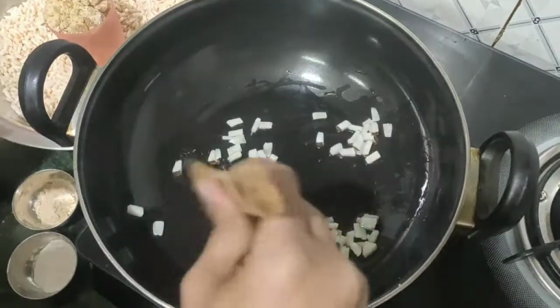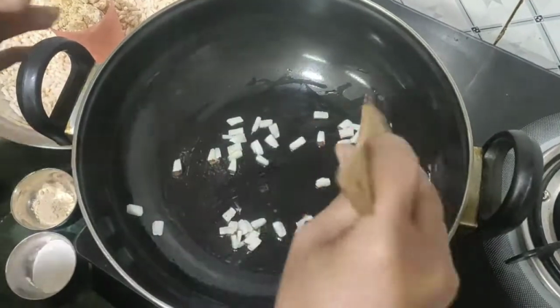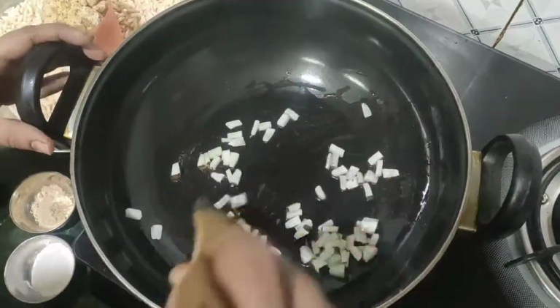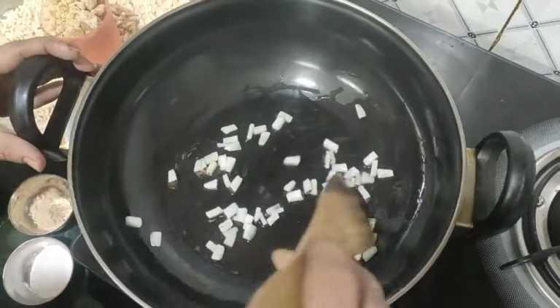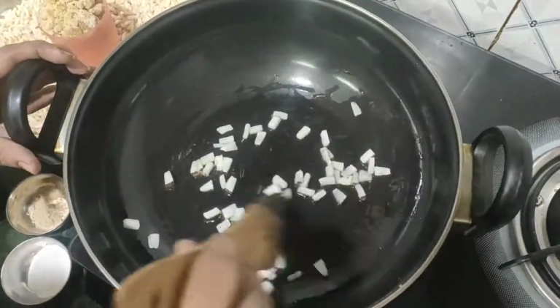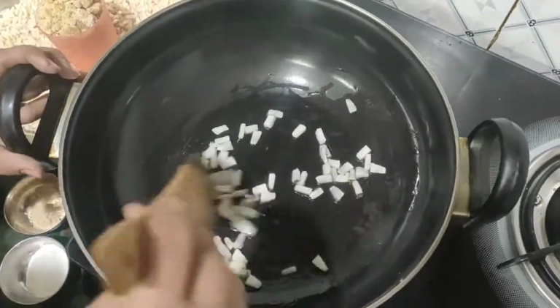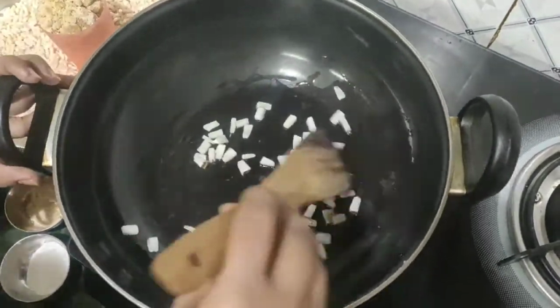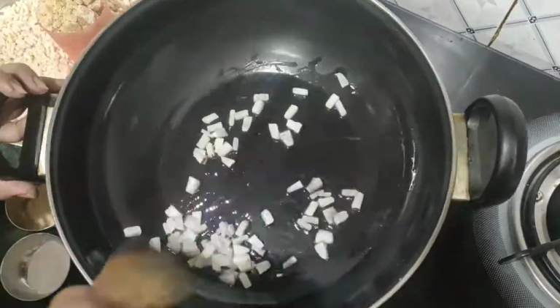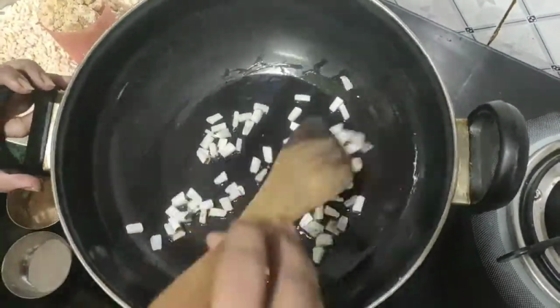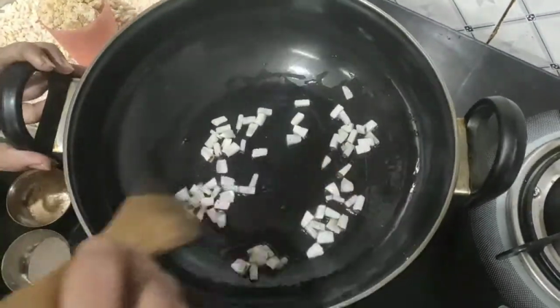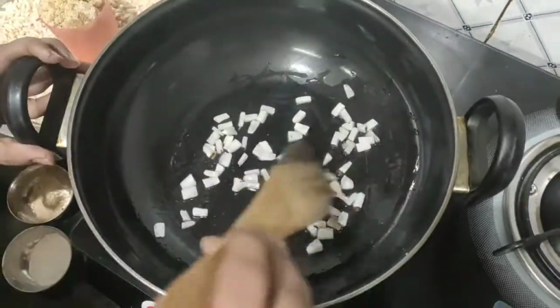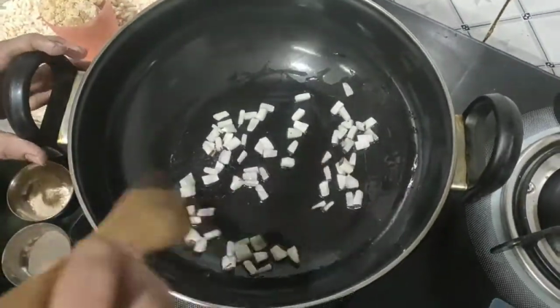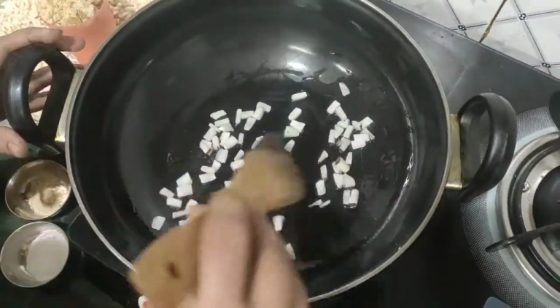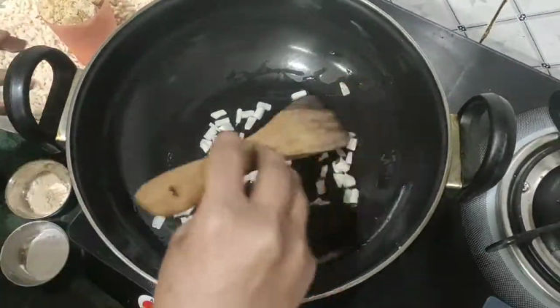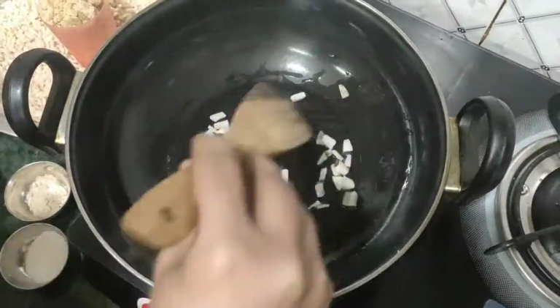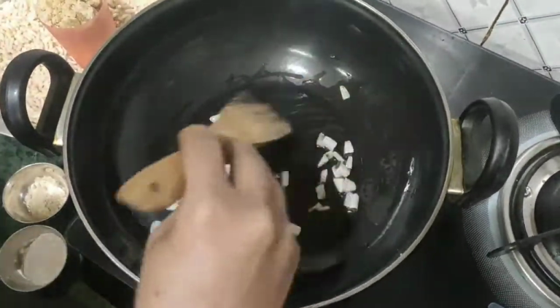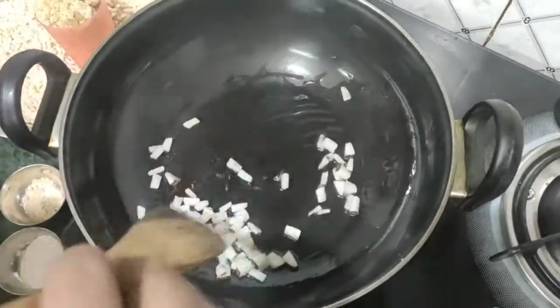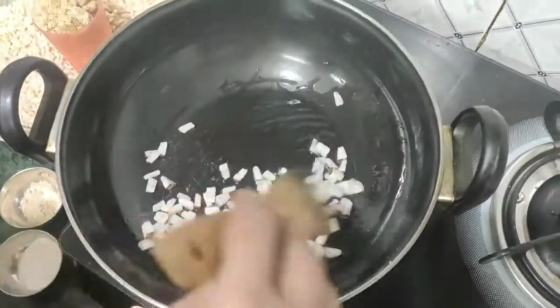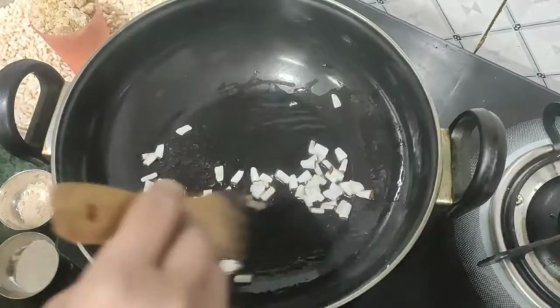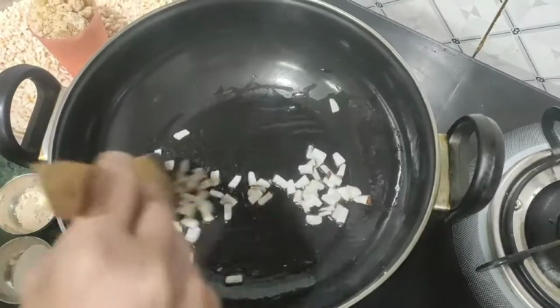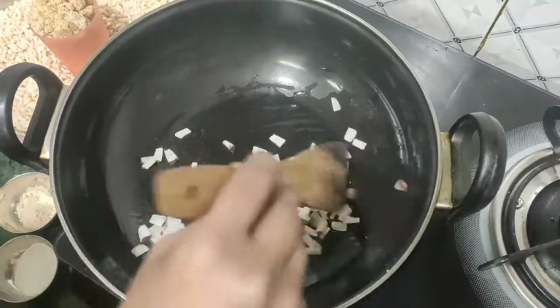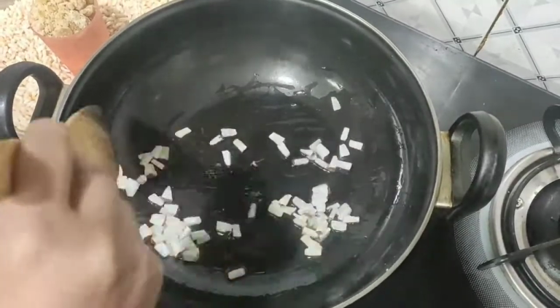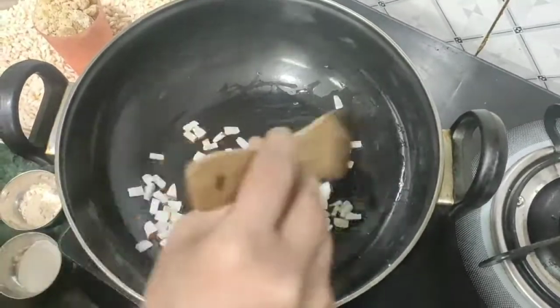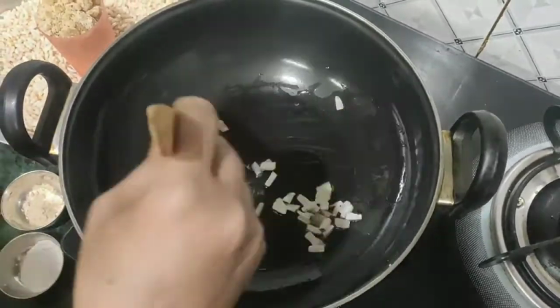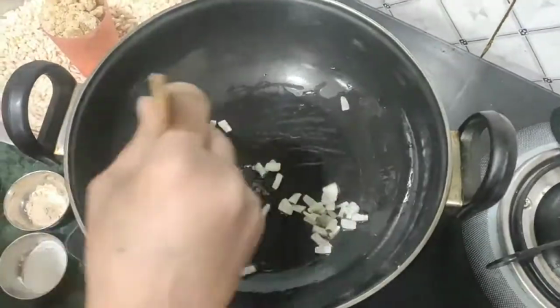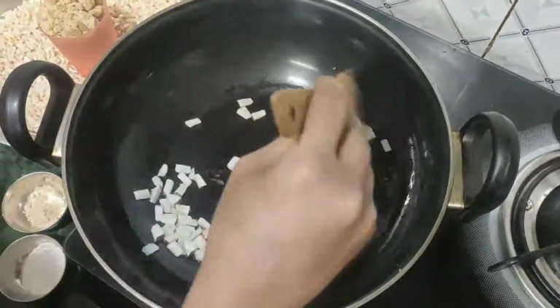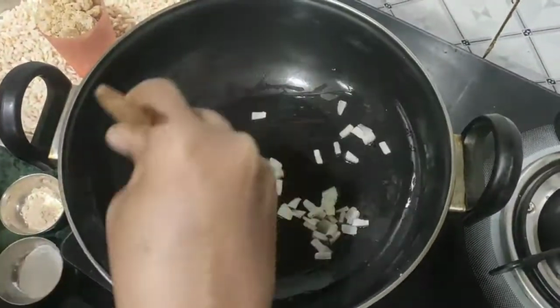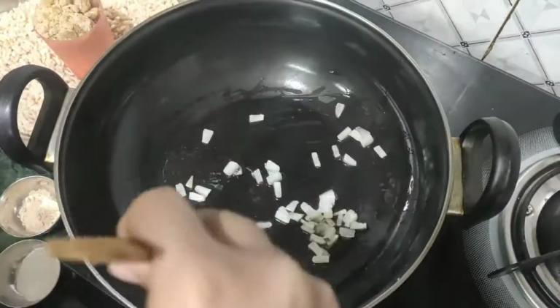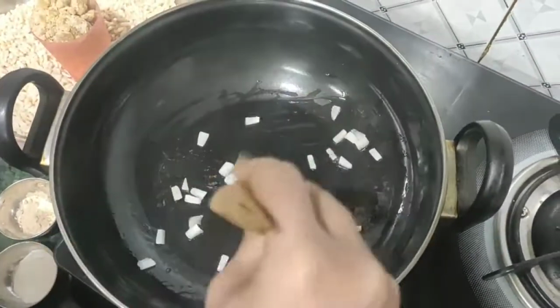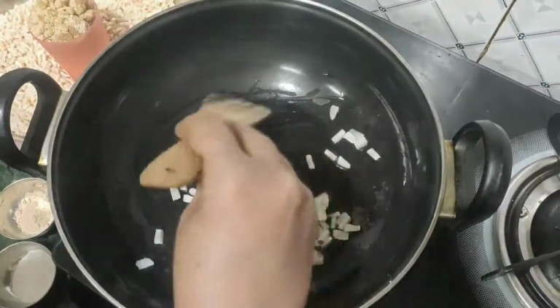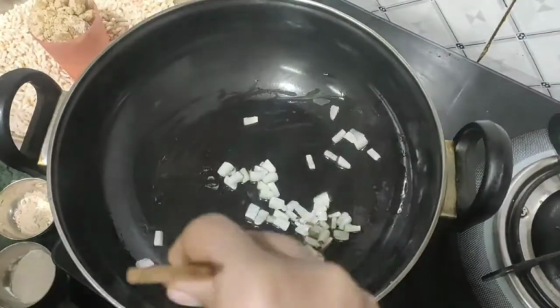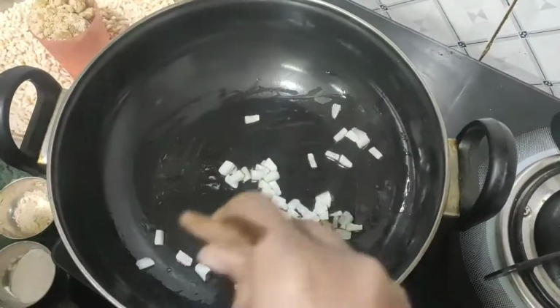Cut around the rice so we can get a leeway and make it easy. The rice is also done, so we need to make the pan a little bit.